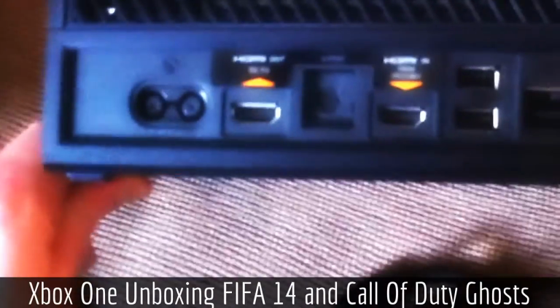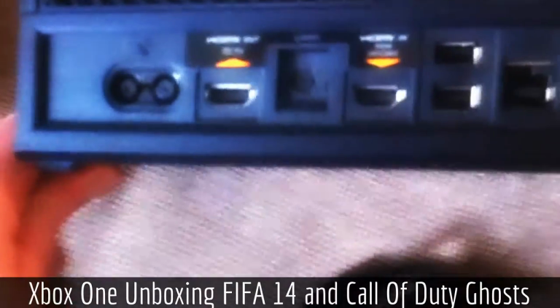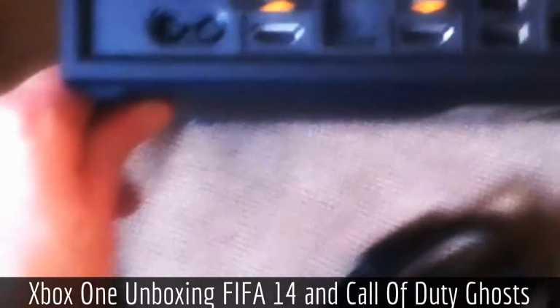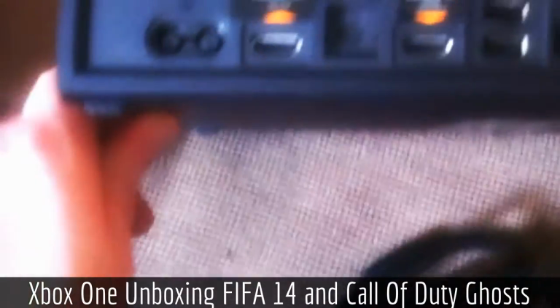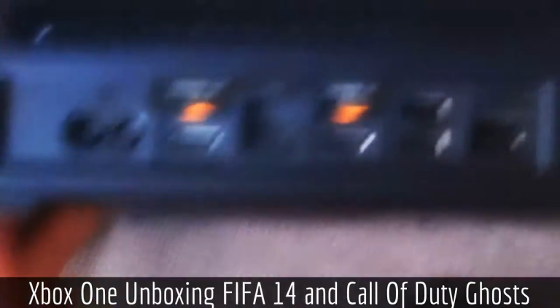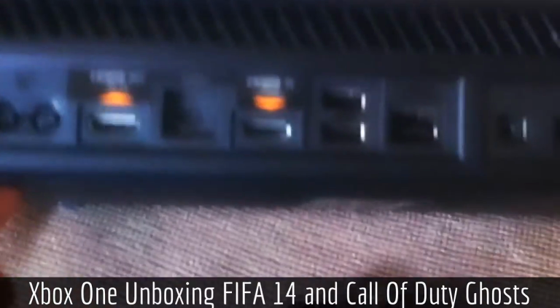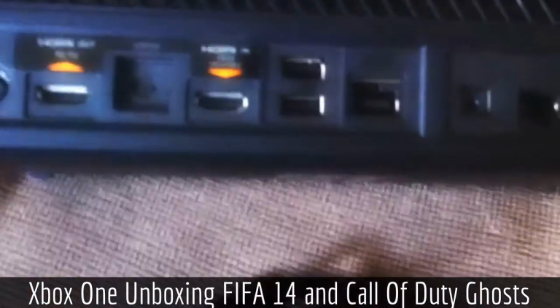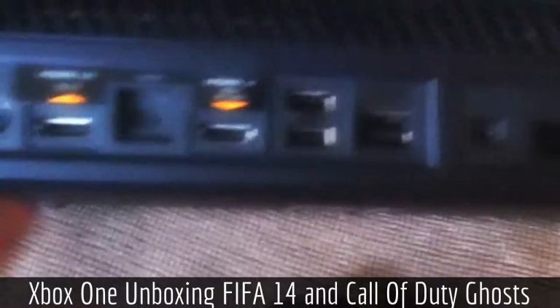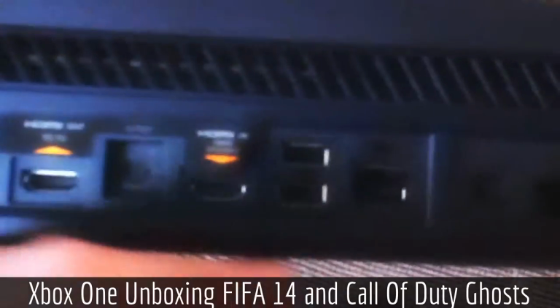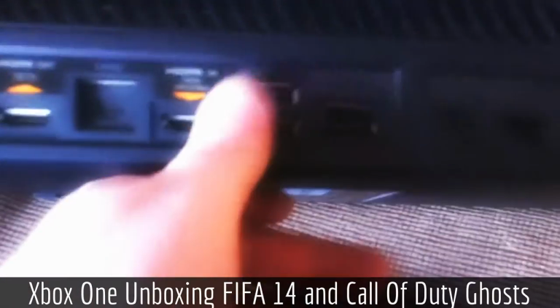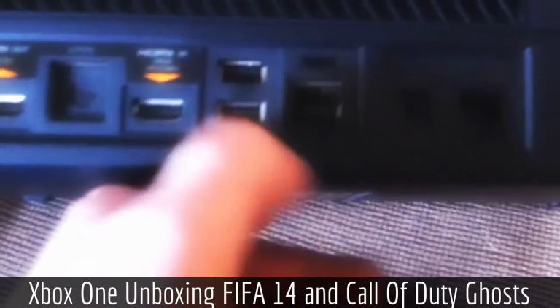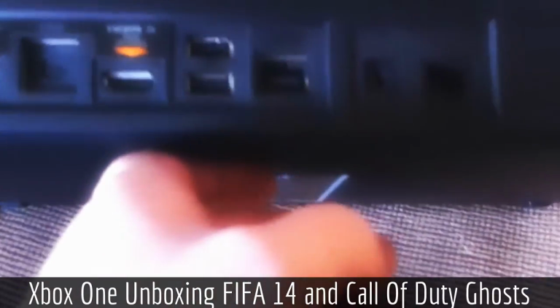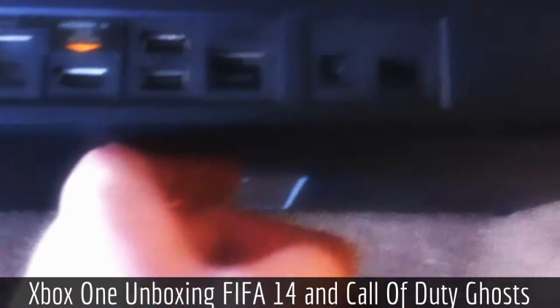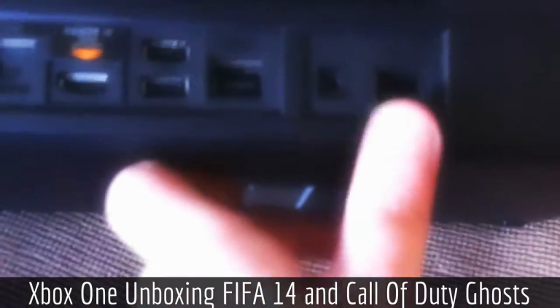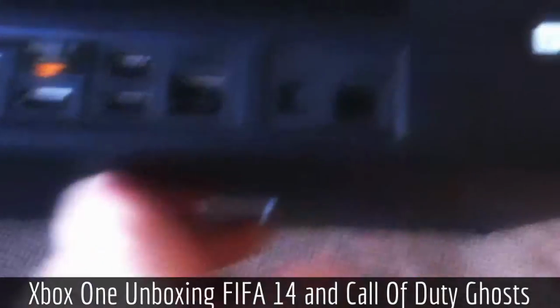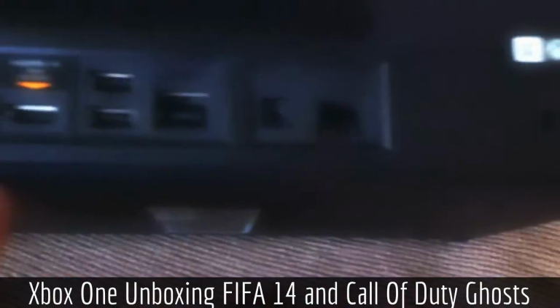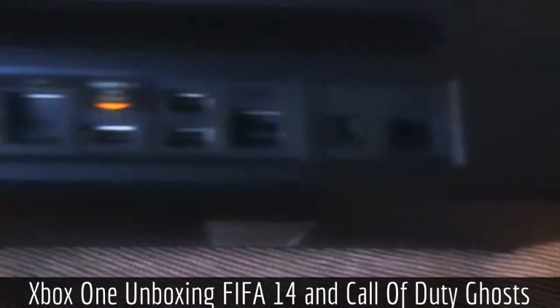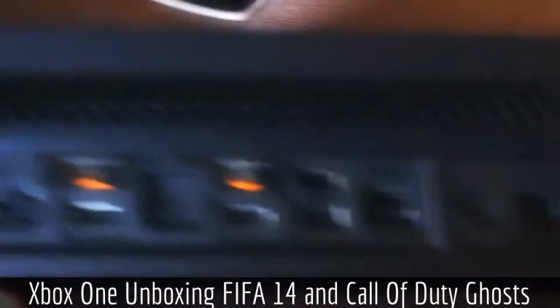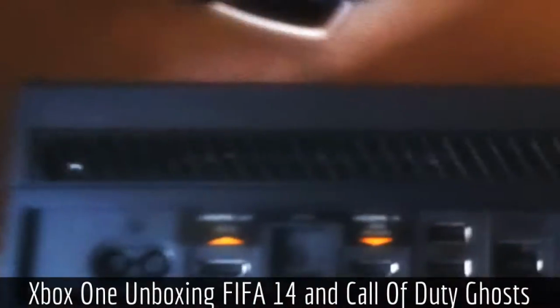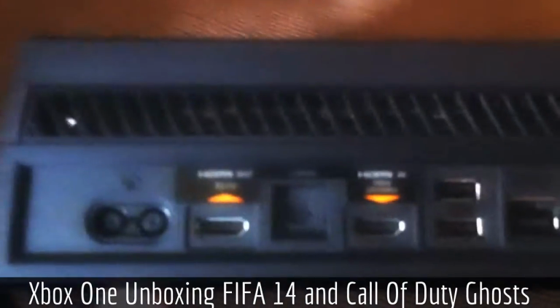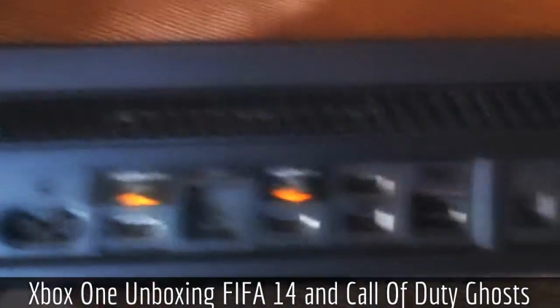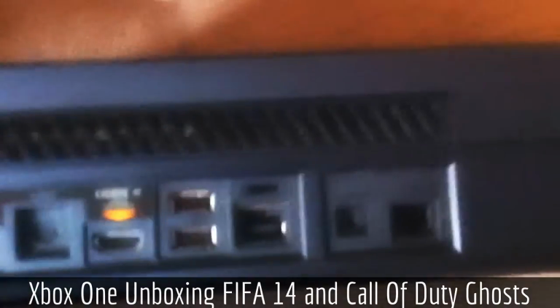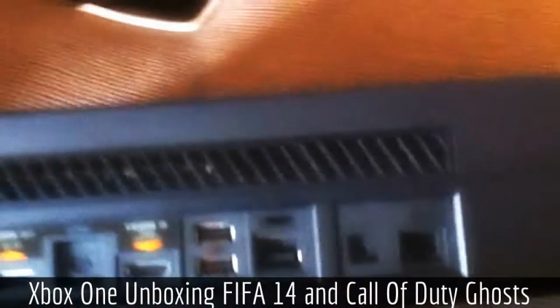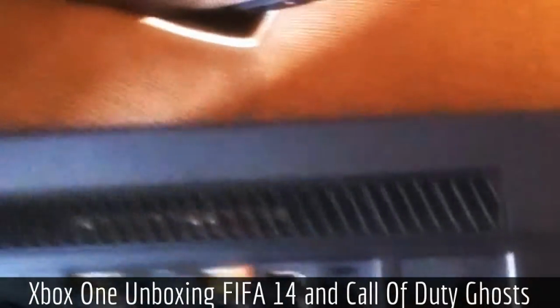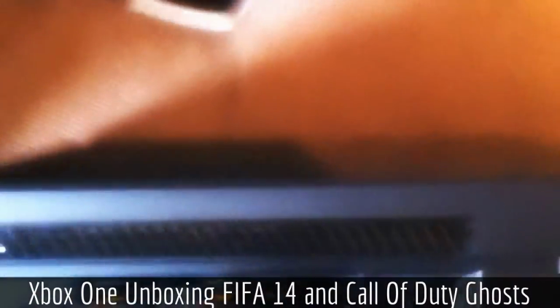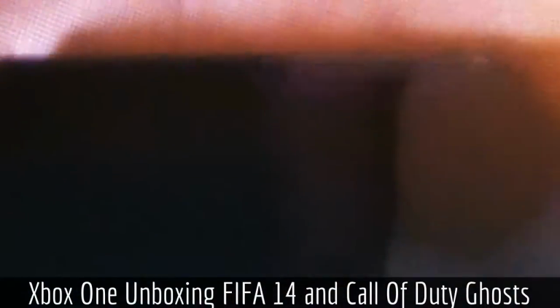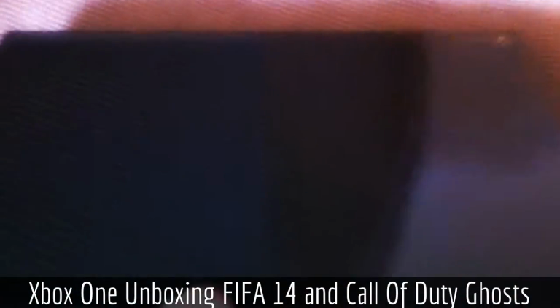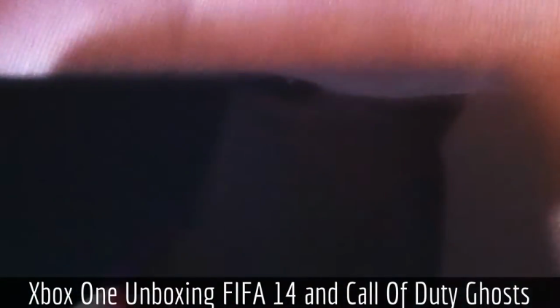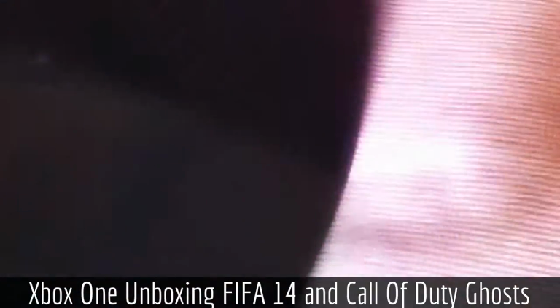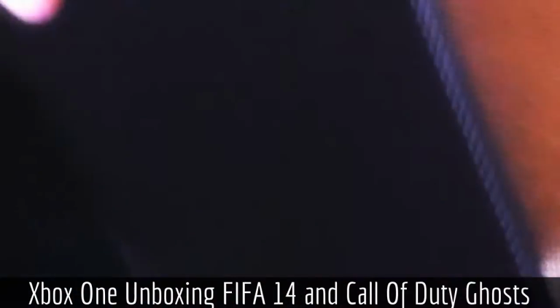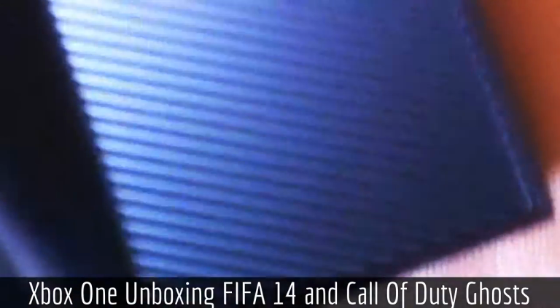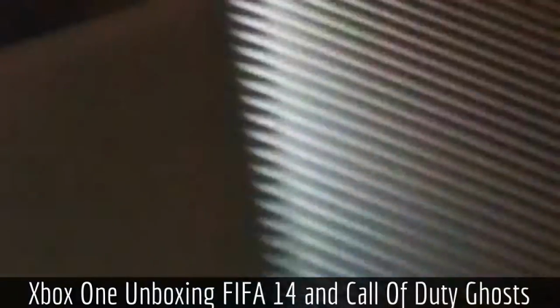I'll just quickly show you the back of it. So this is the back — we've got two HDMI ports, an optical cable port, two USB ports, and I think there's a power and internet connection as well. That's pretty much it.